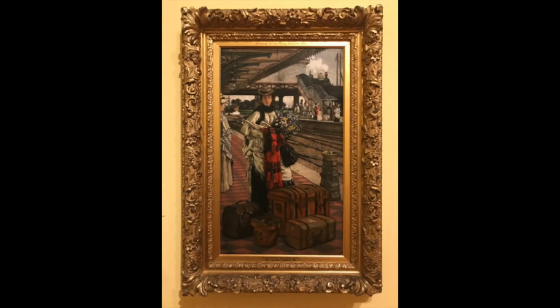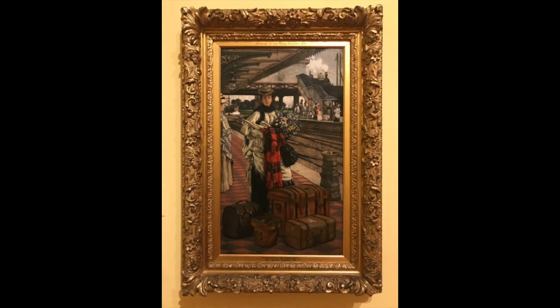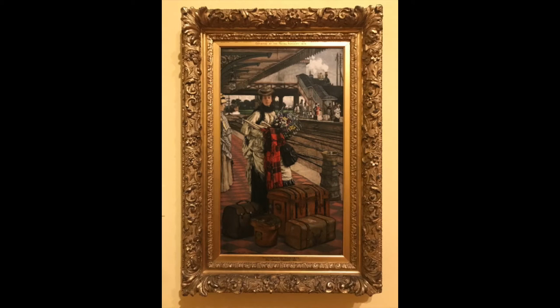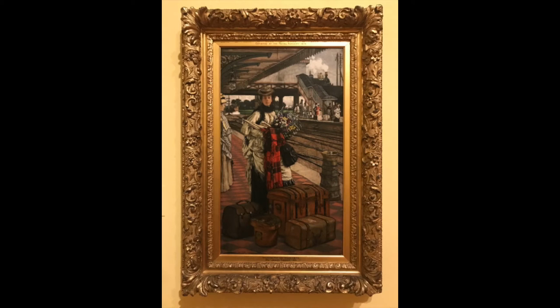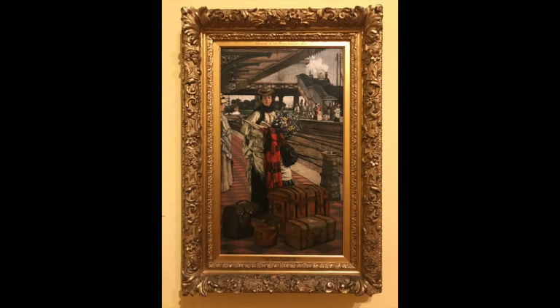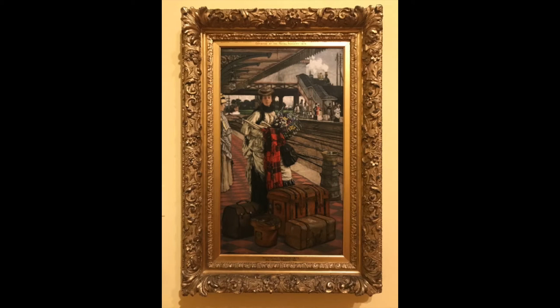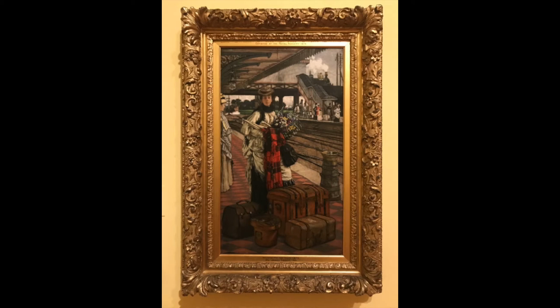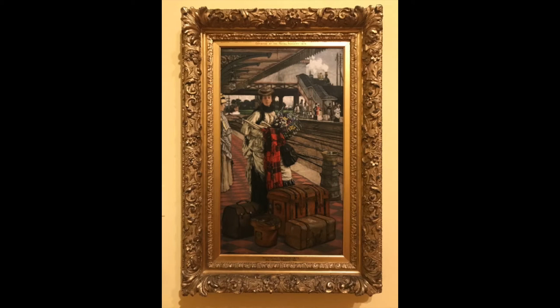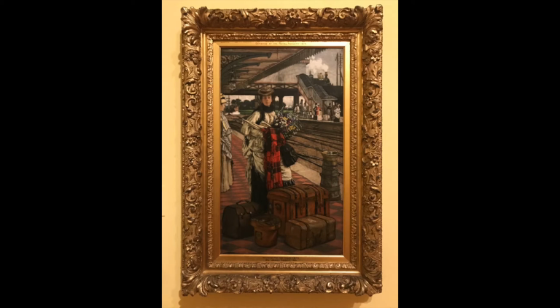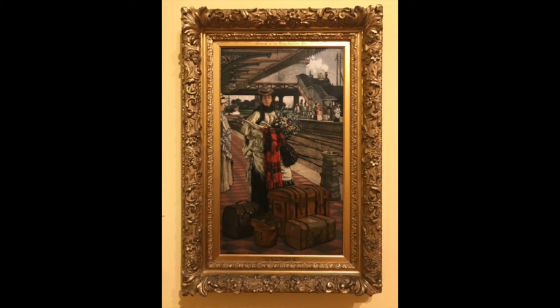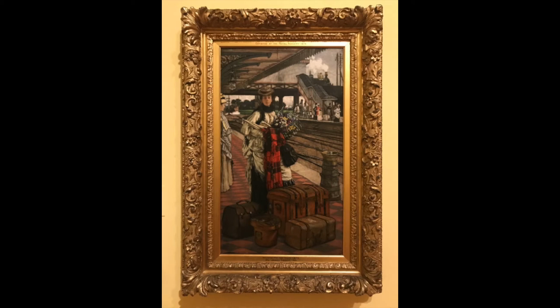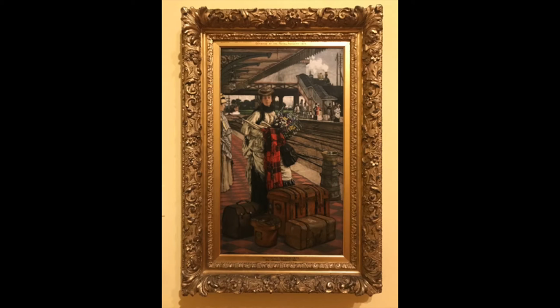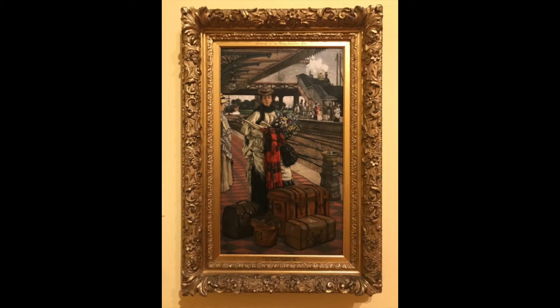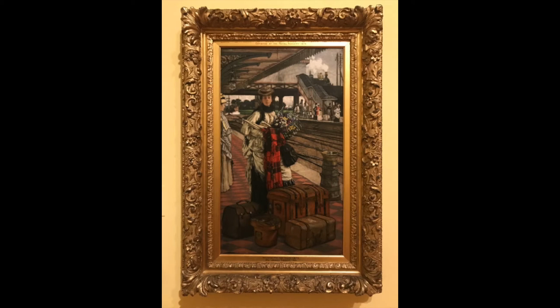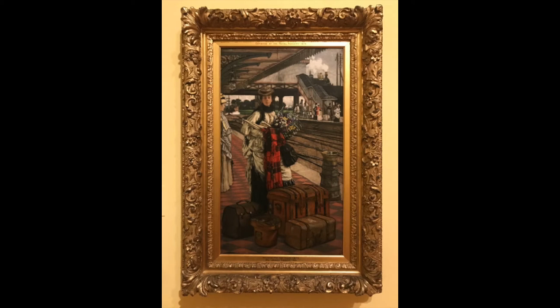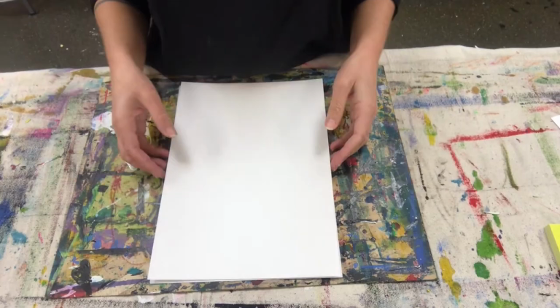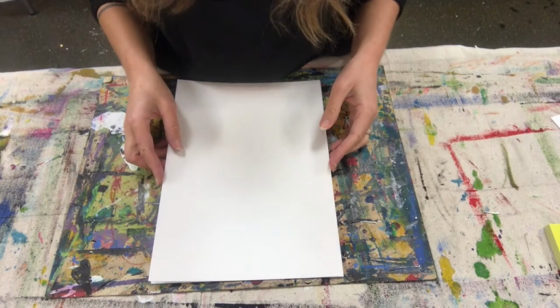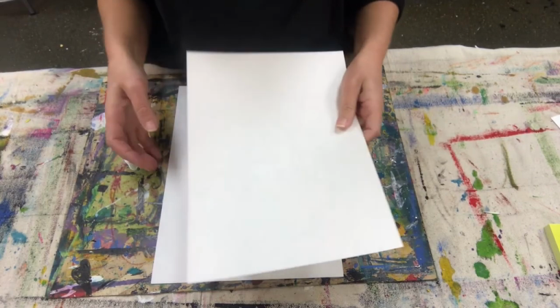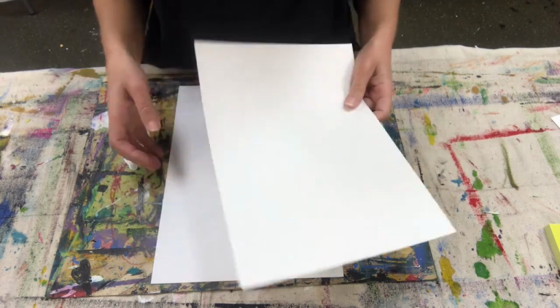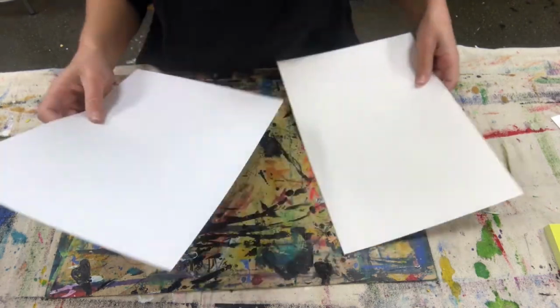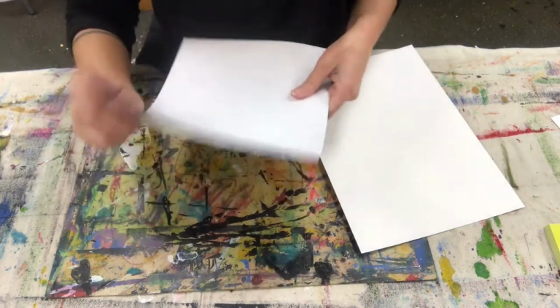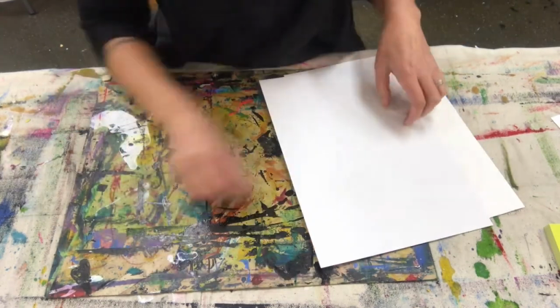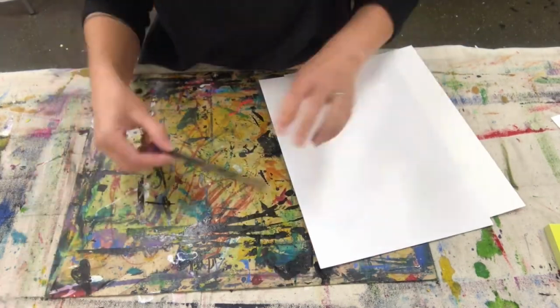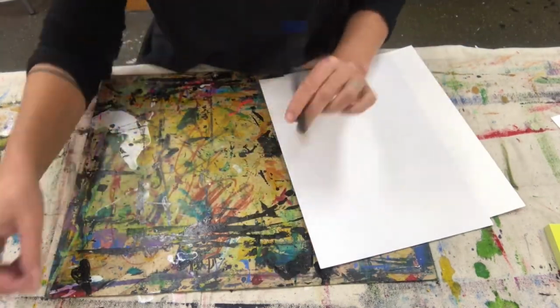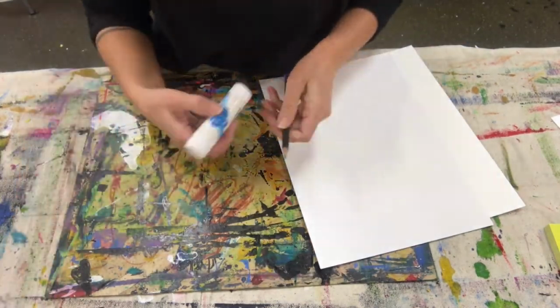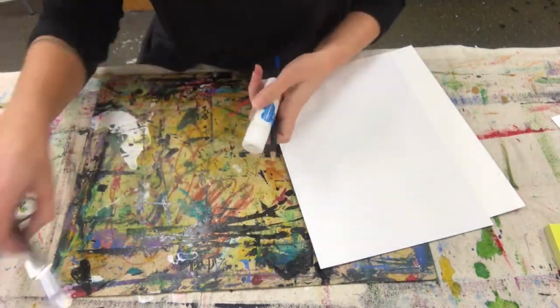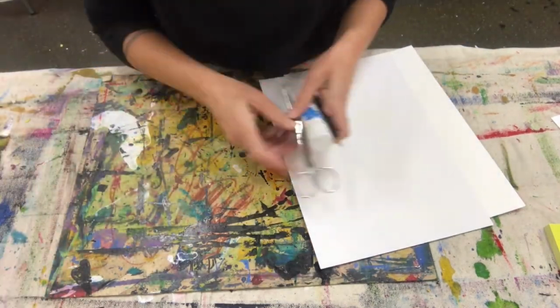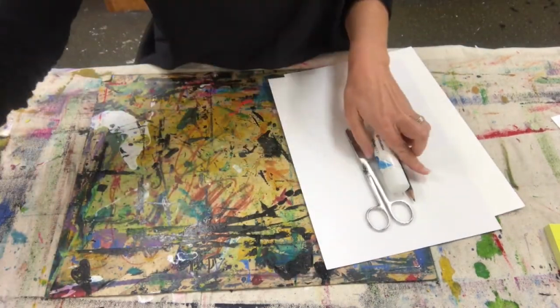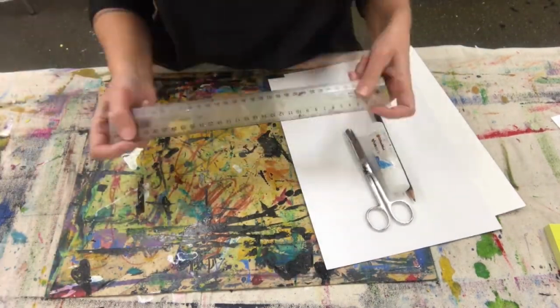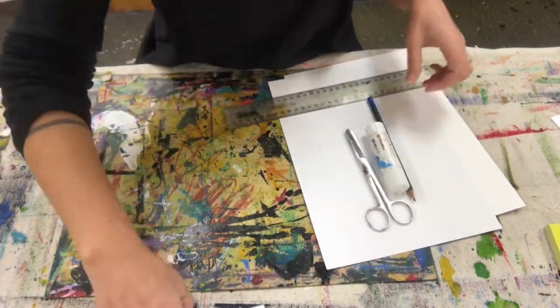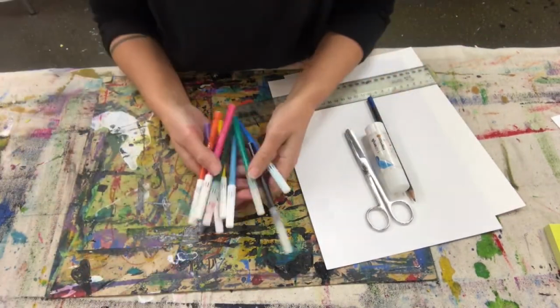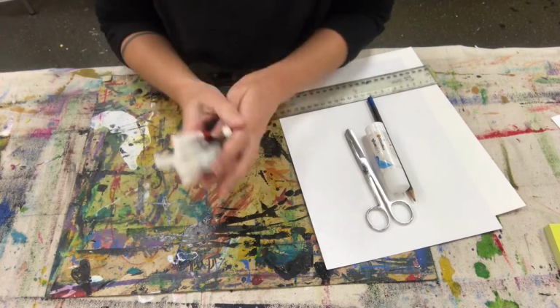Let's create a crowd of characters to be this young woman's companions. You will need a piece of paper and a piece of cardboard, pencil, glue, scissors, ruler, and something to colour in with.